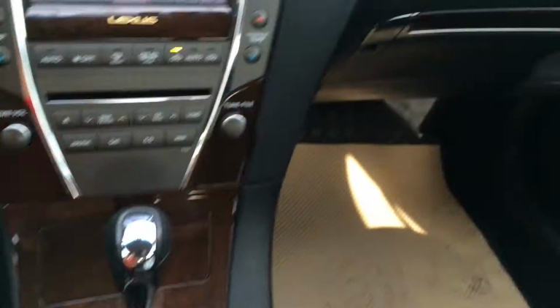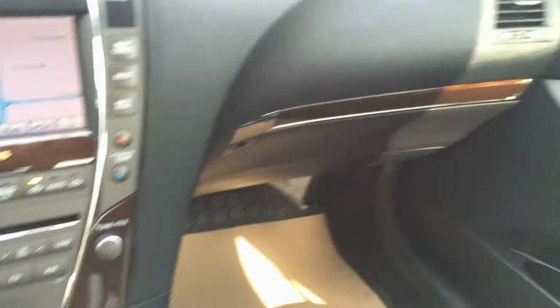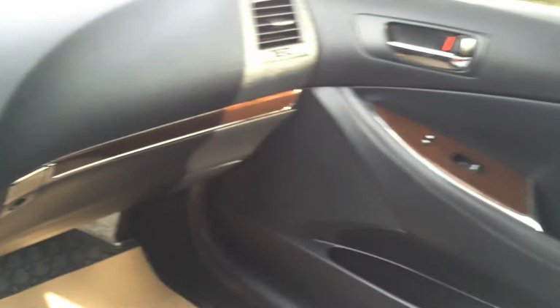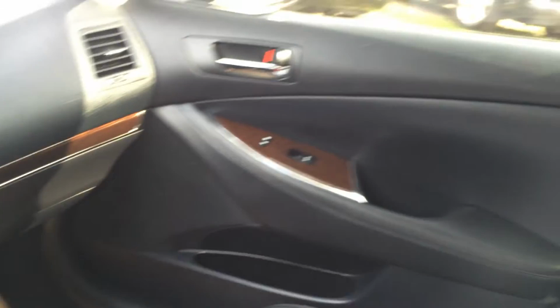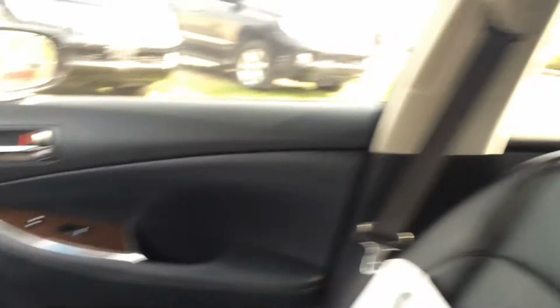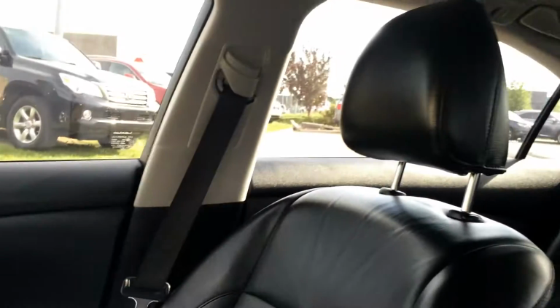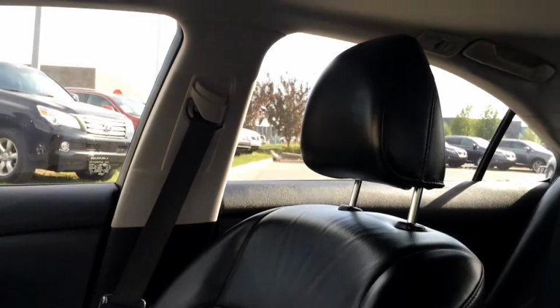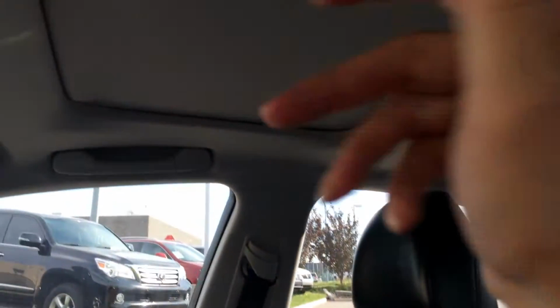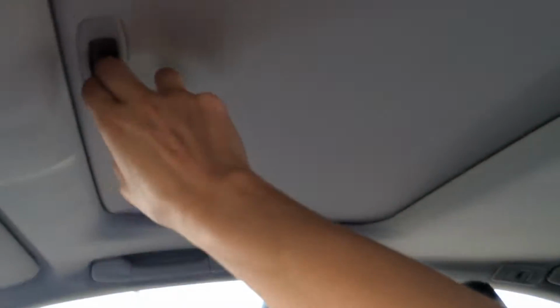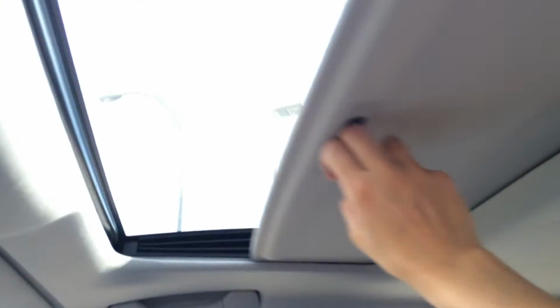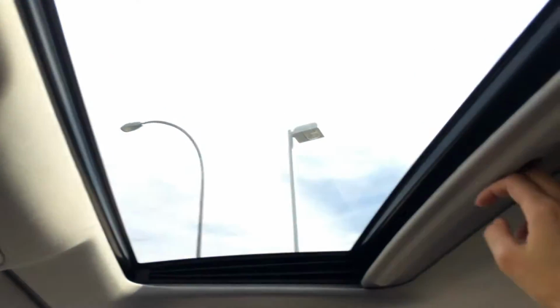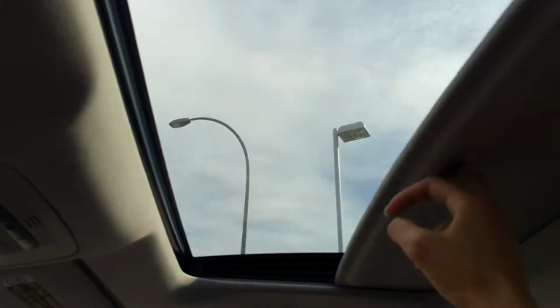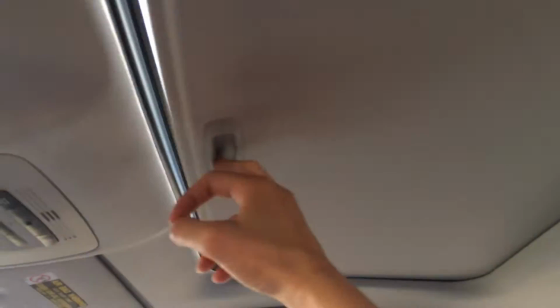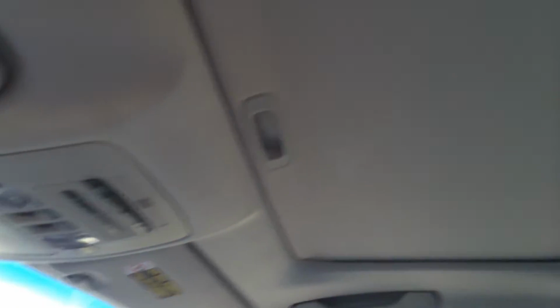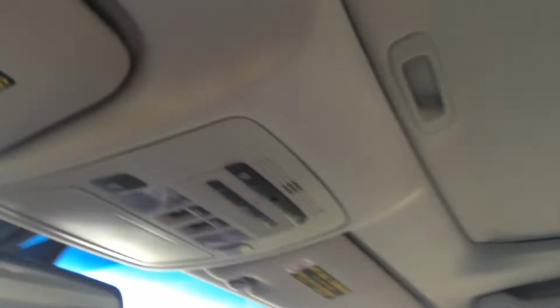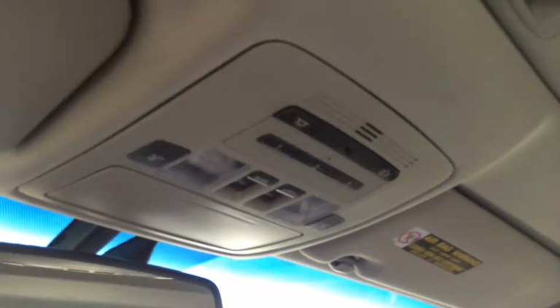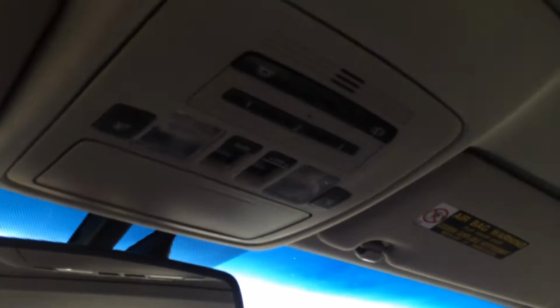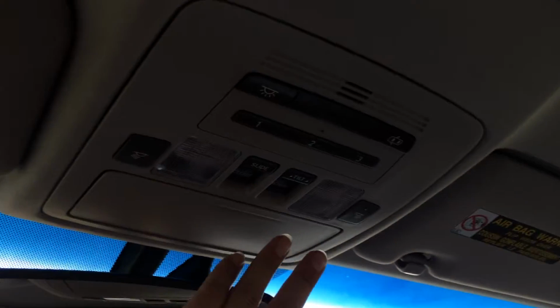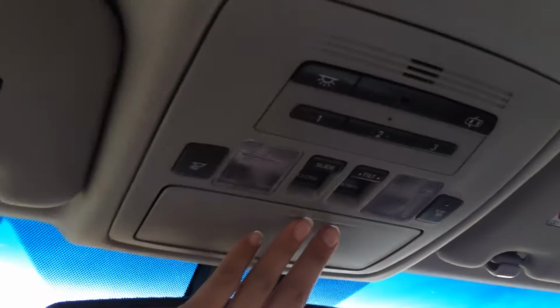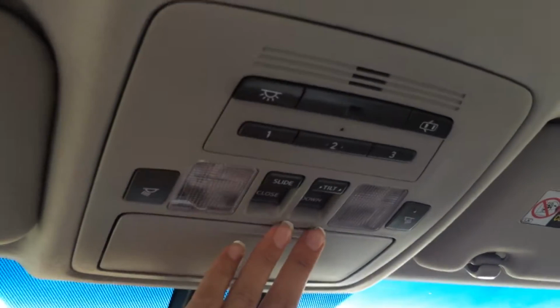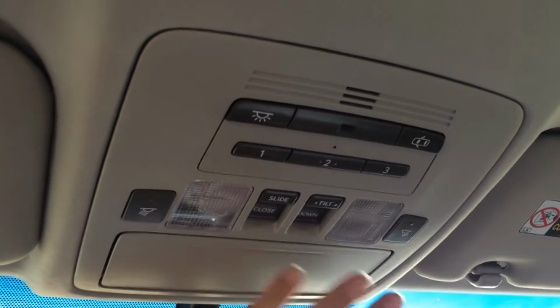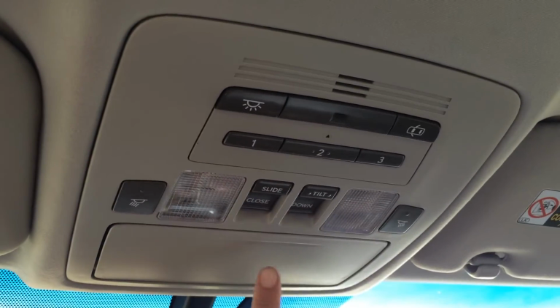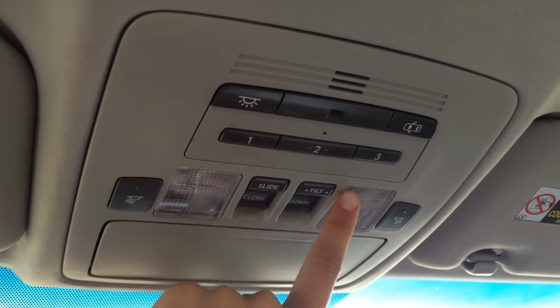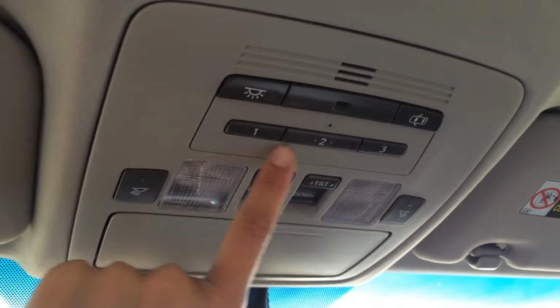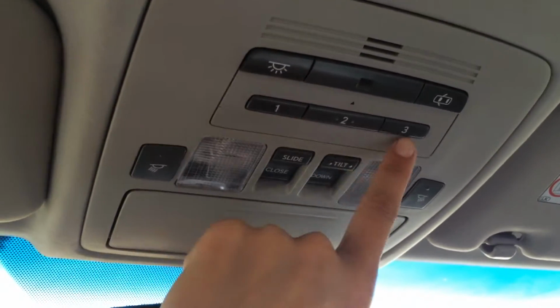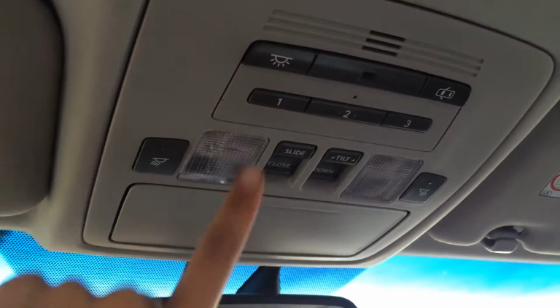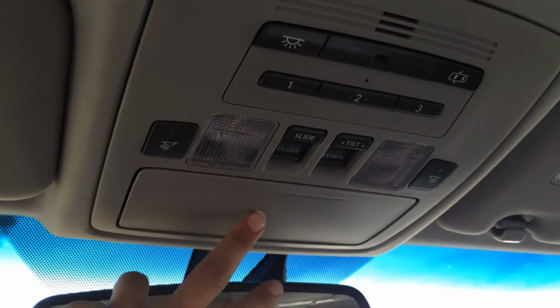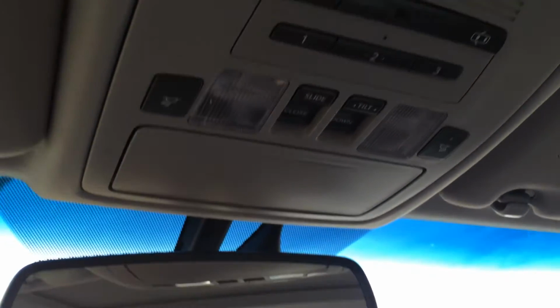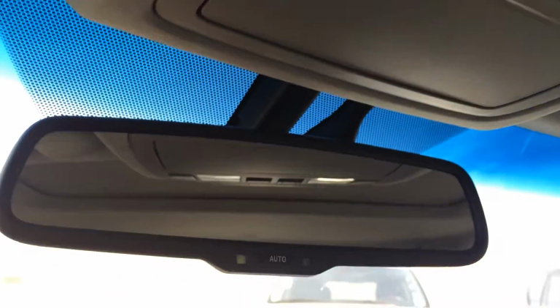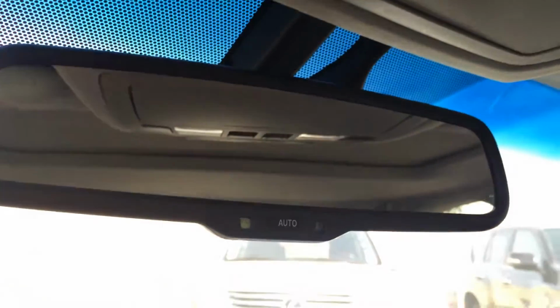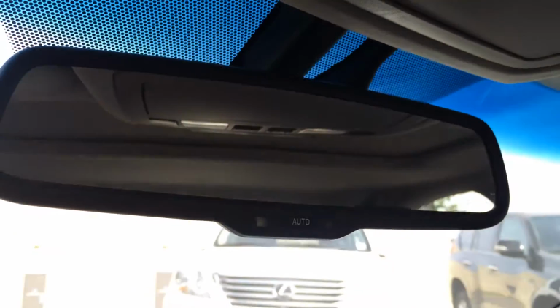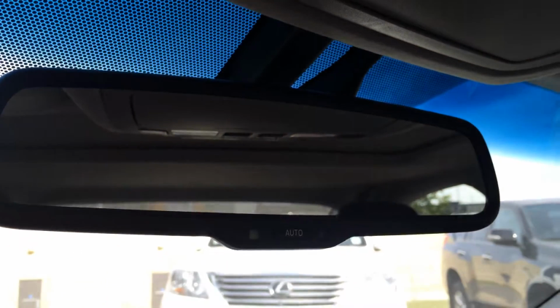Lockable glove compartment. You have adjustable headrests. Your power tilted sliding sunroof with sunshade — controls for that are overhead right here. You also have lighting, three integrated garage door openers, a sunglass holder, and your auto dimming rear view mirror.